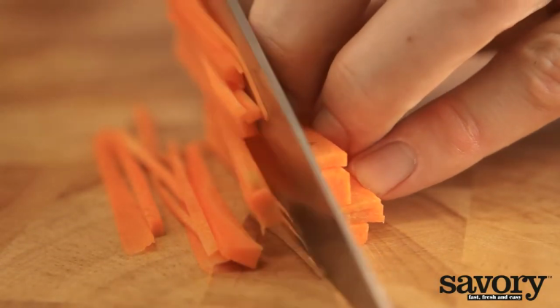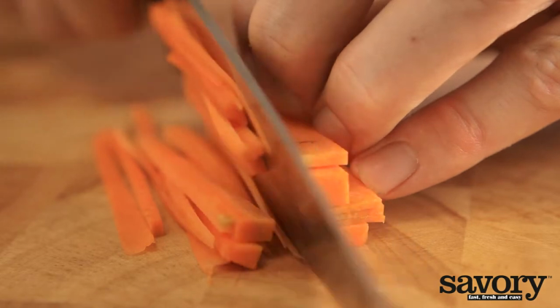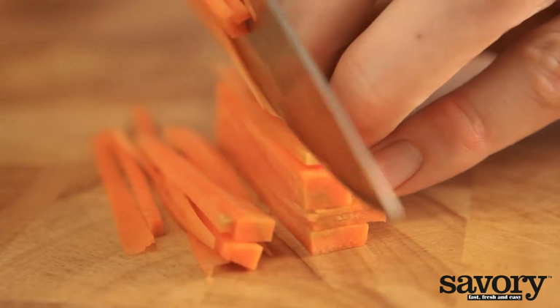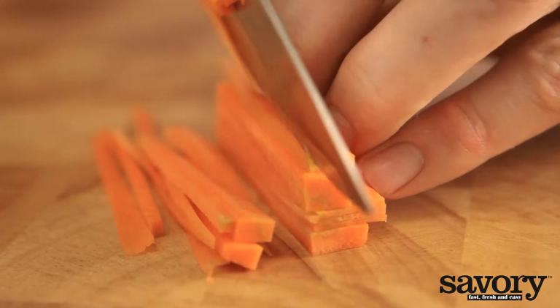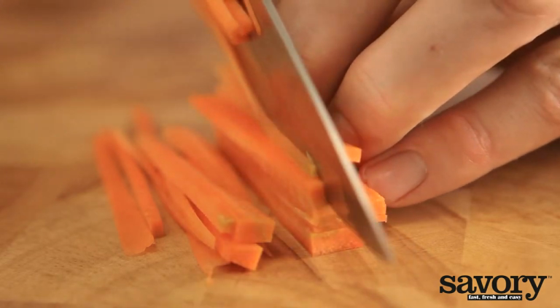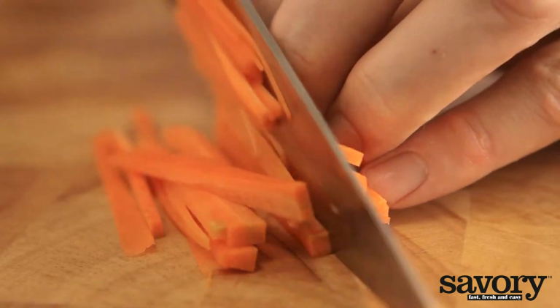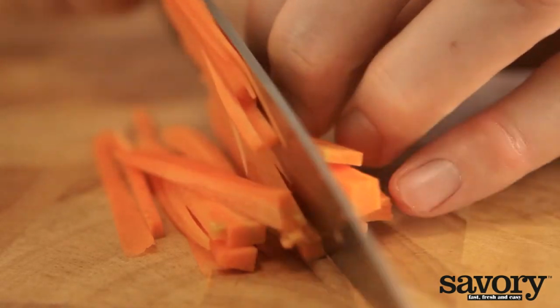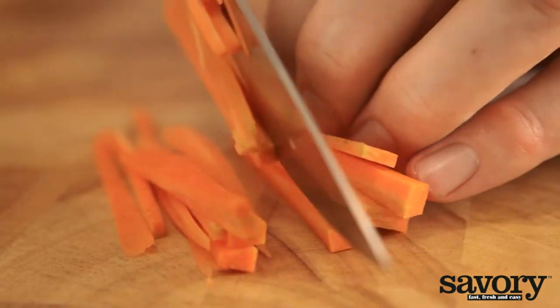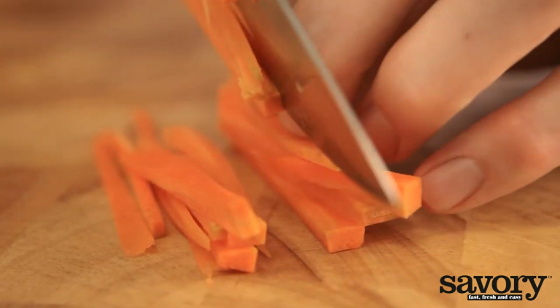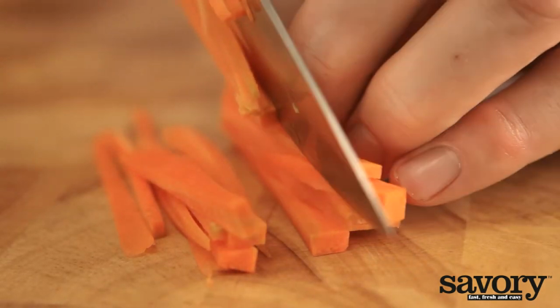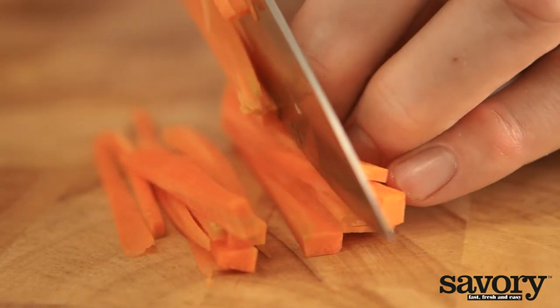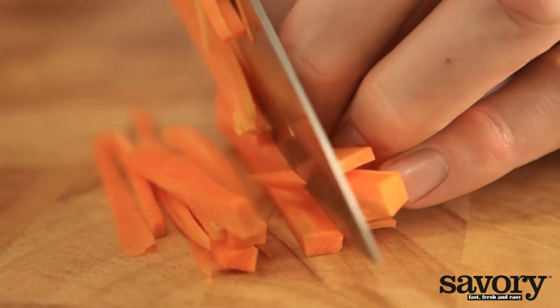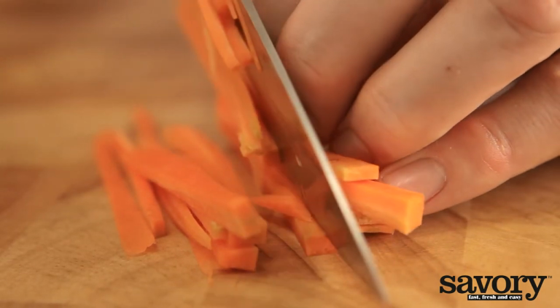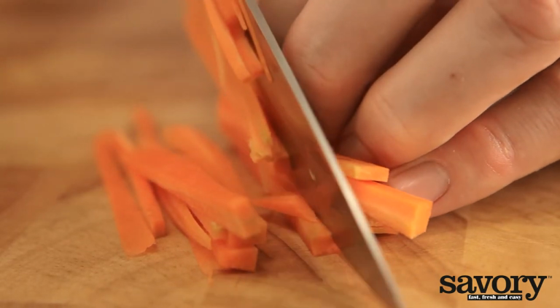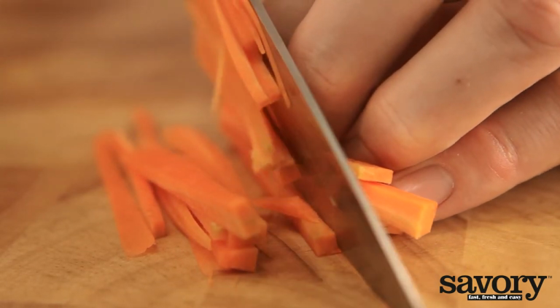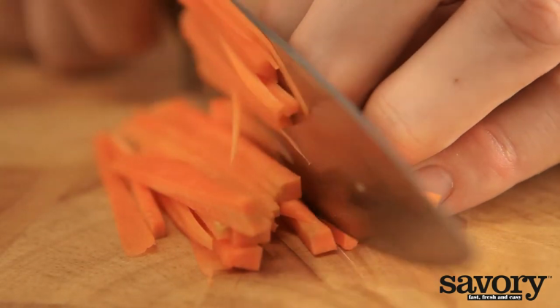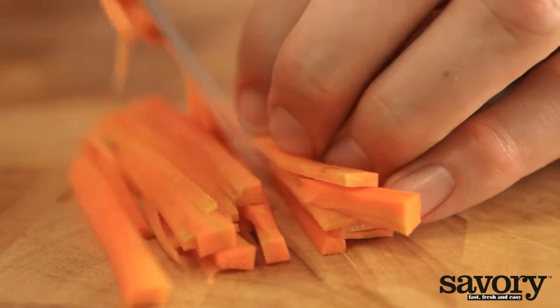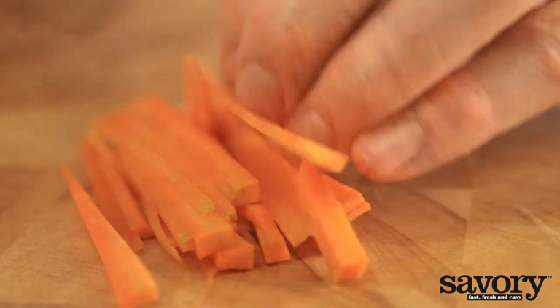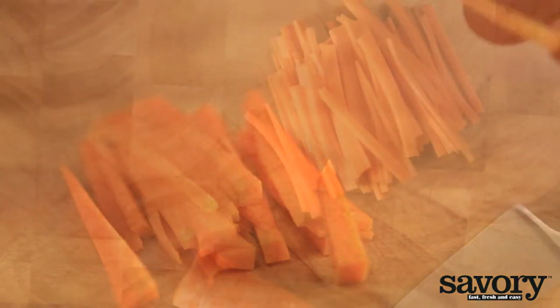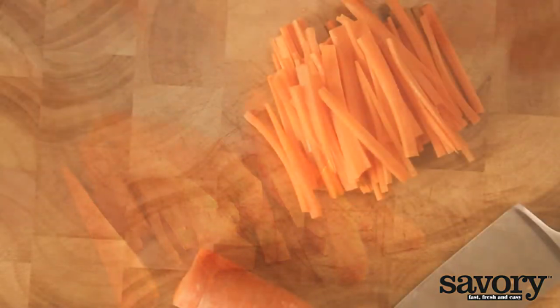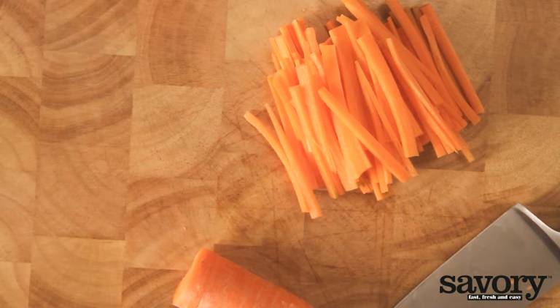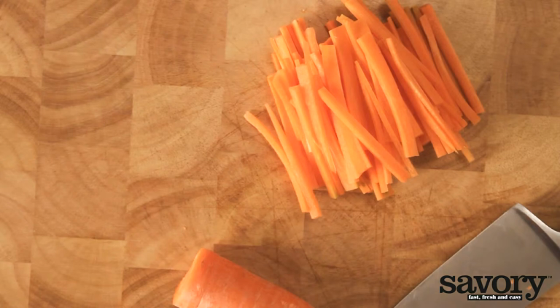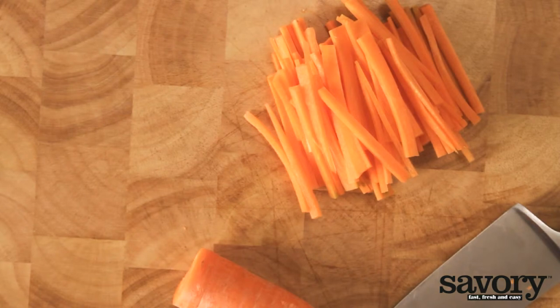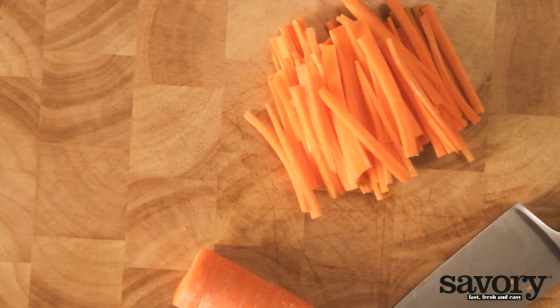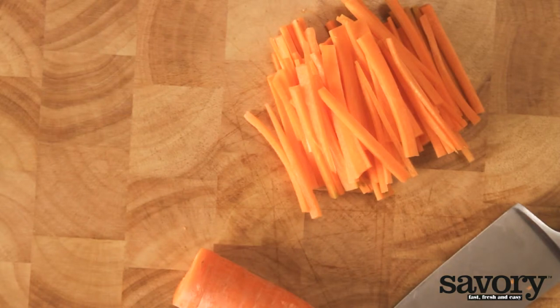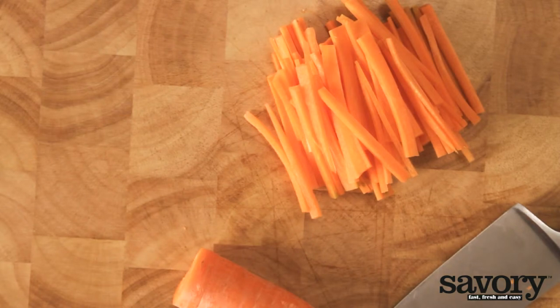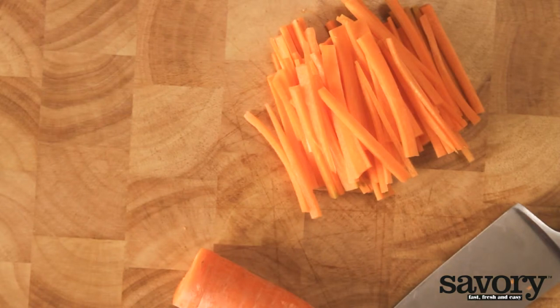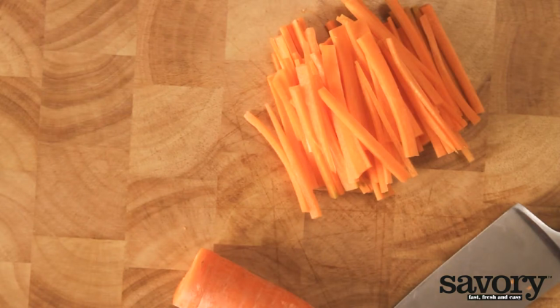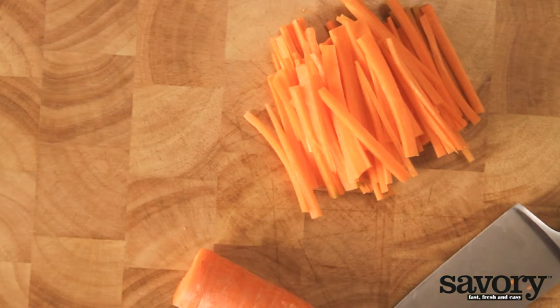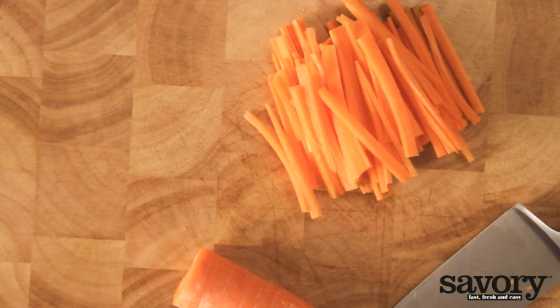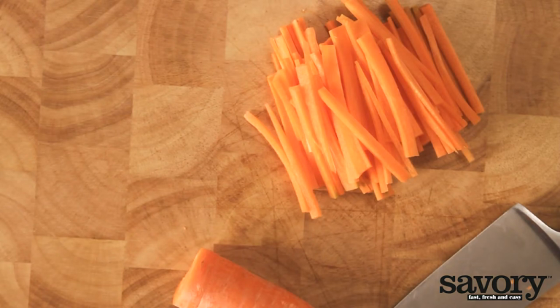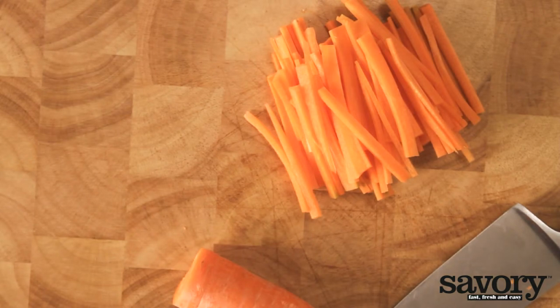You can use these in soups, salads, and as garnish. That's the simple savory way to make veggie matchsticks.